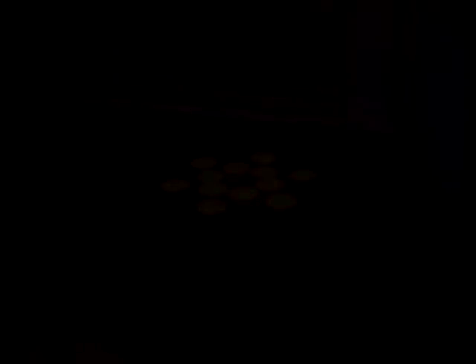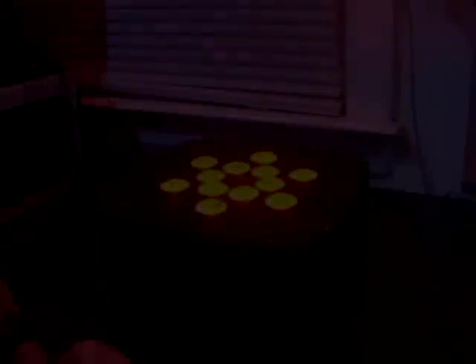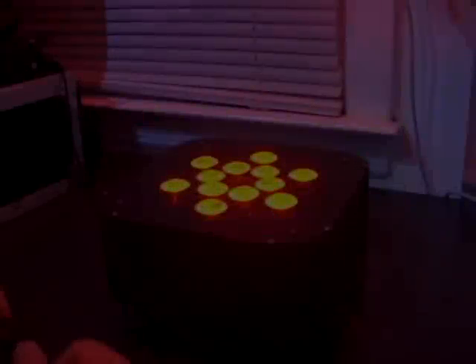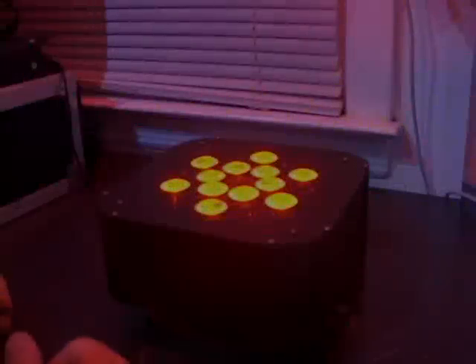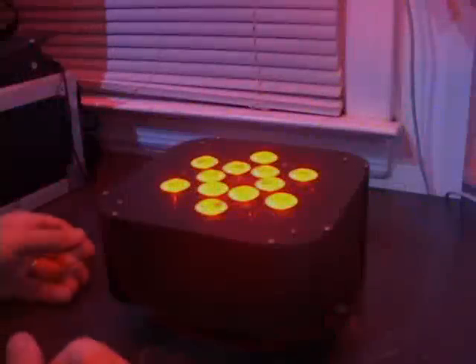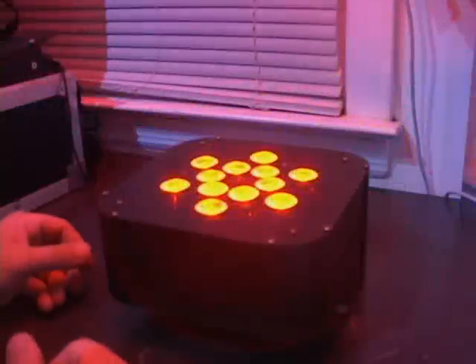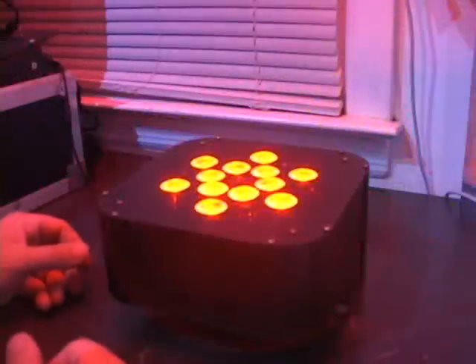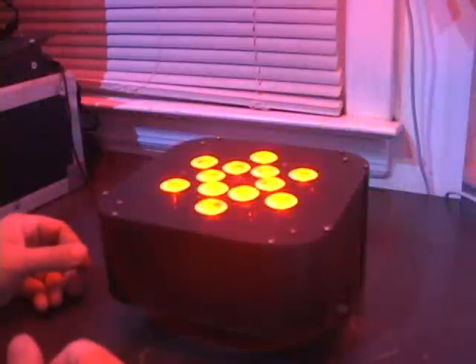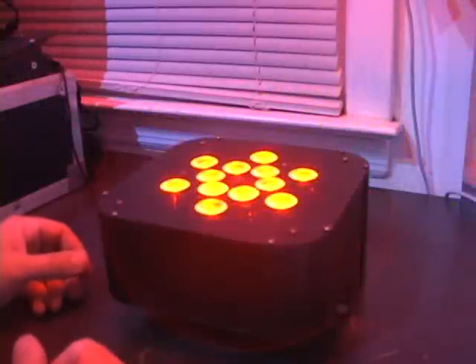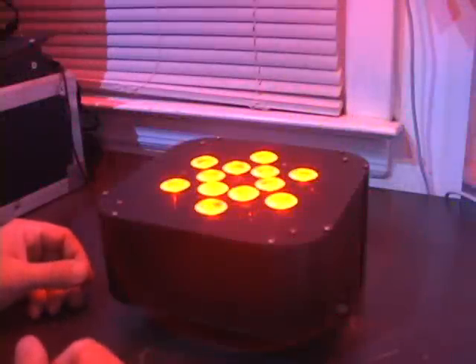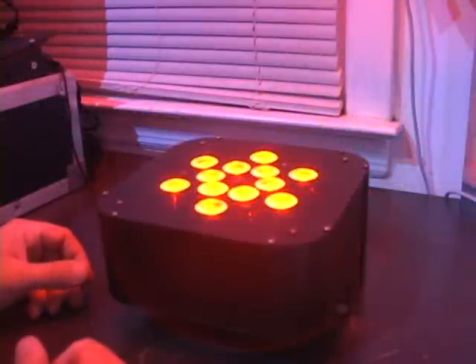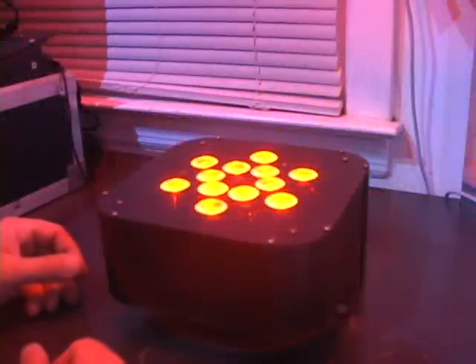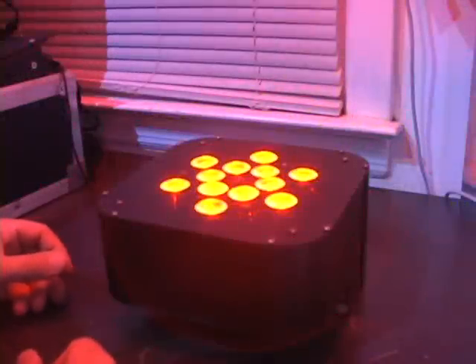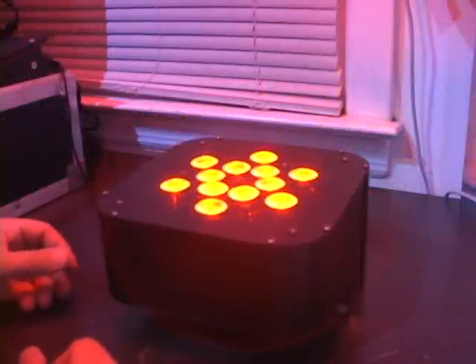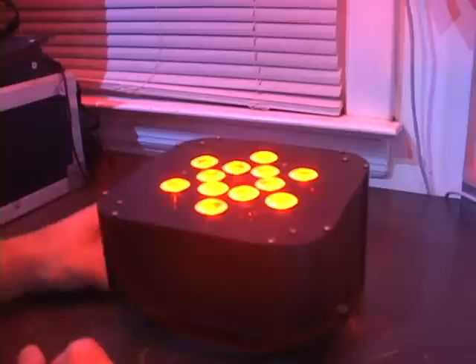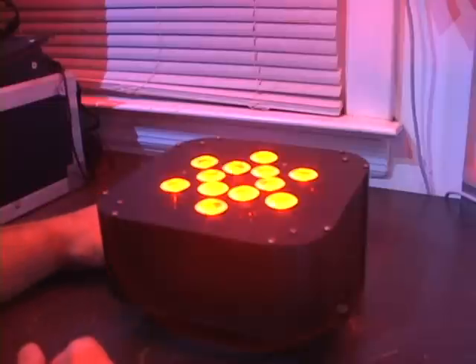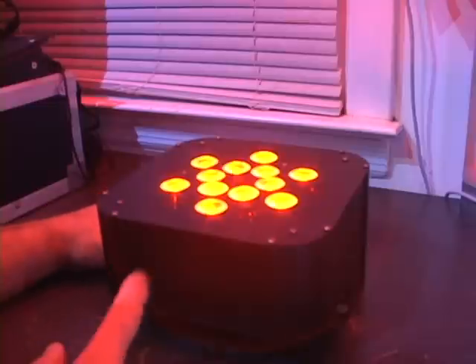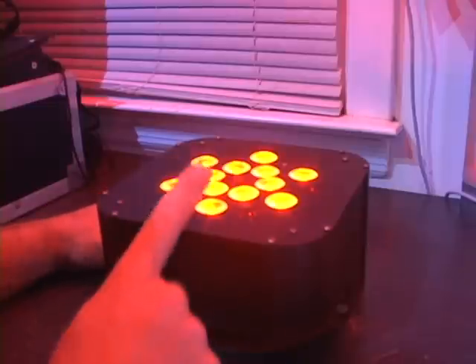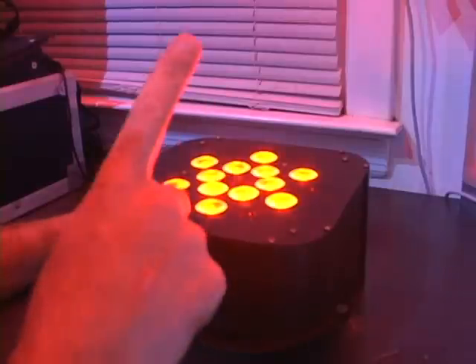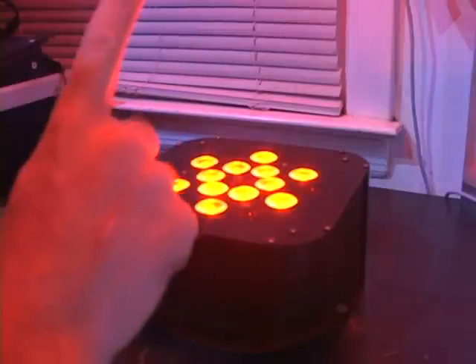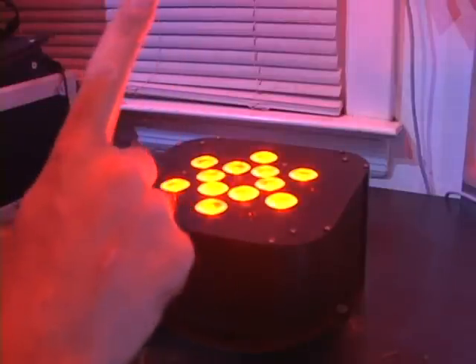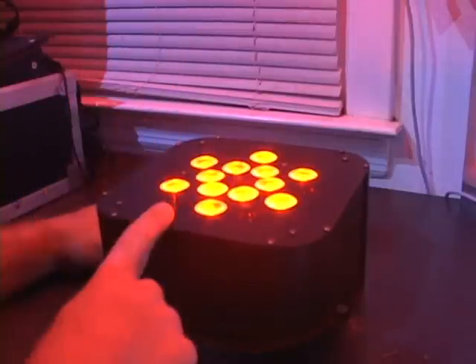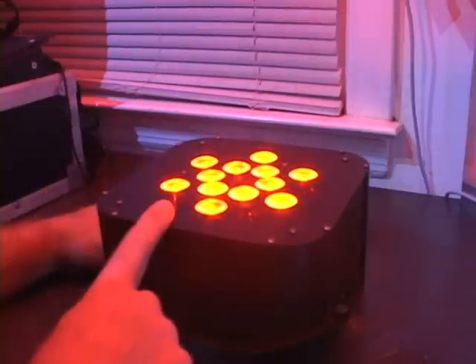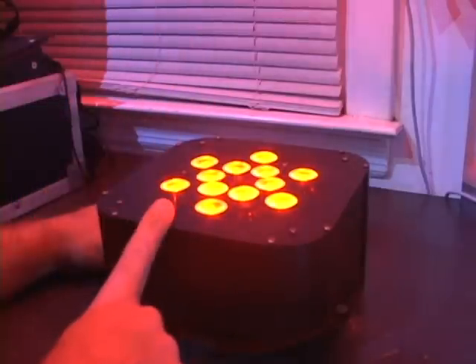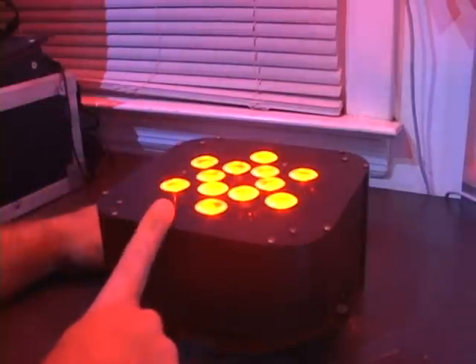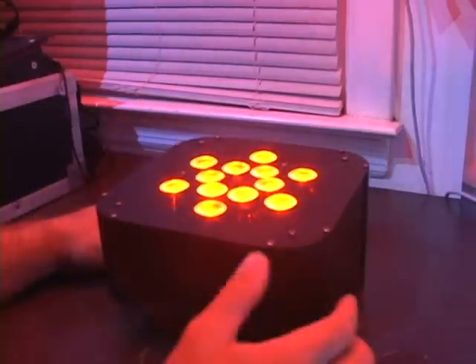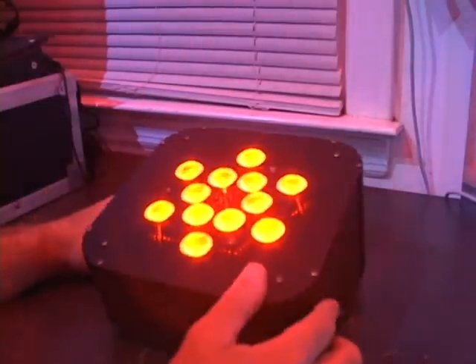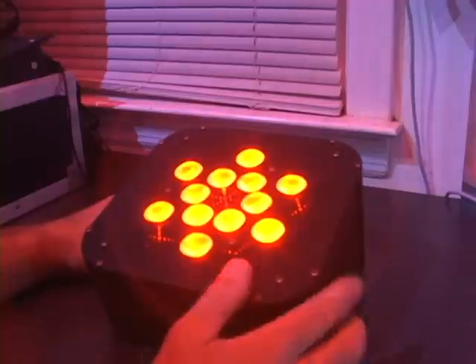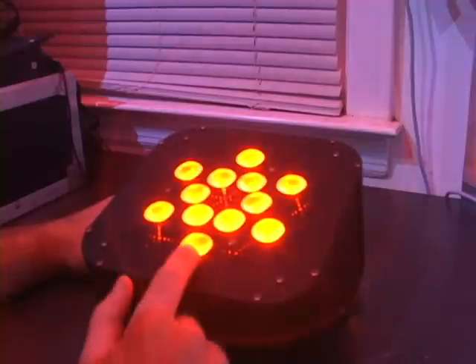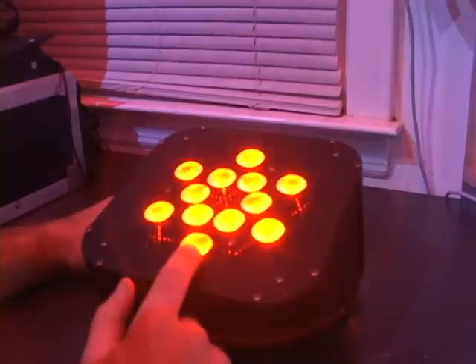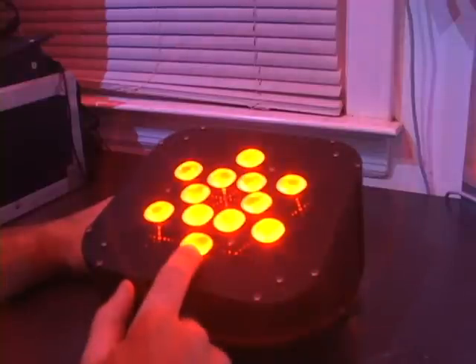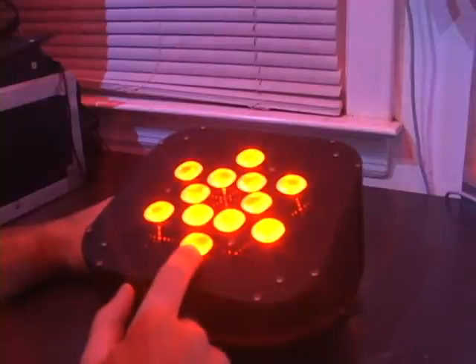How are you doing everybody? This is Mike from Lumen Lights, and this video tutorial is how to use our quad LED 12-bulb PARCAN.